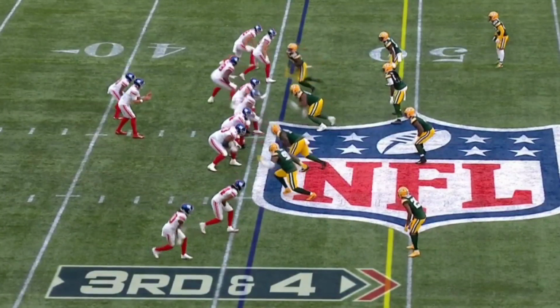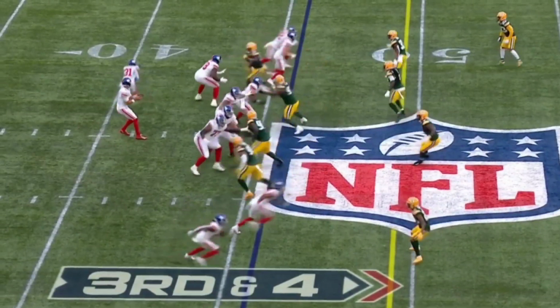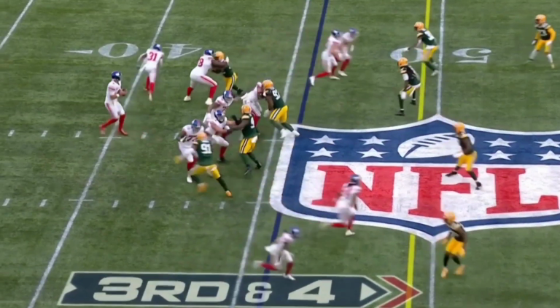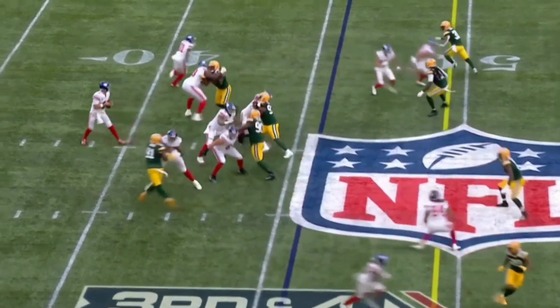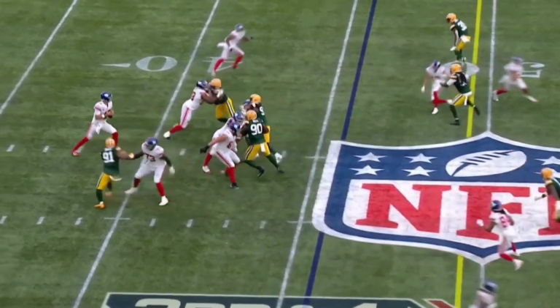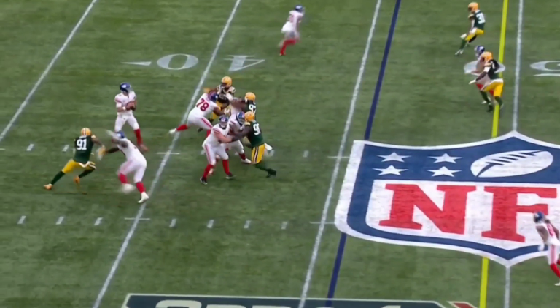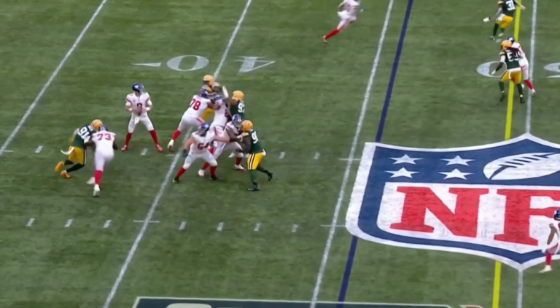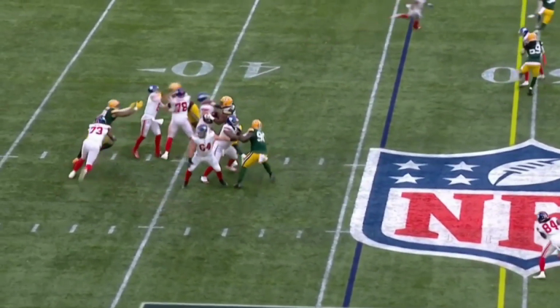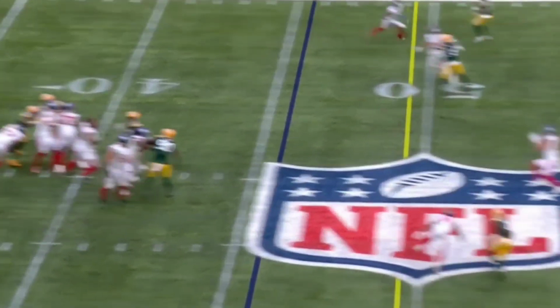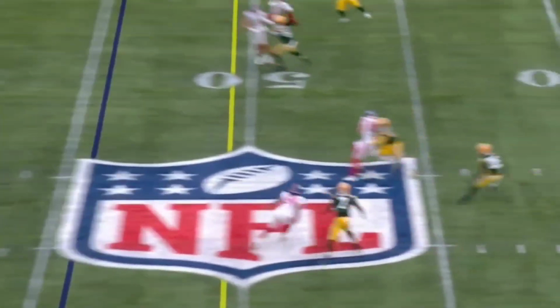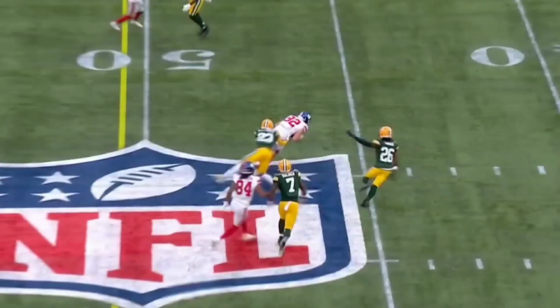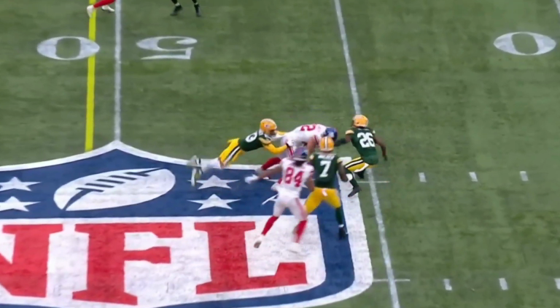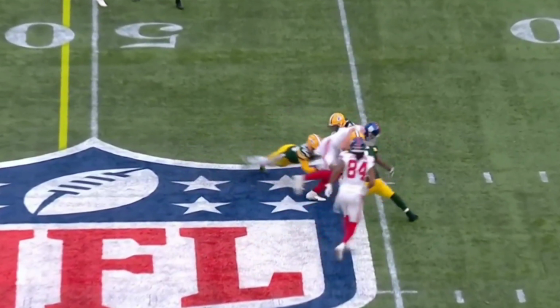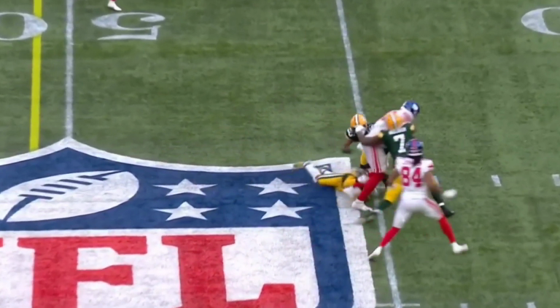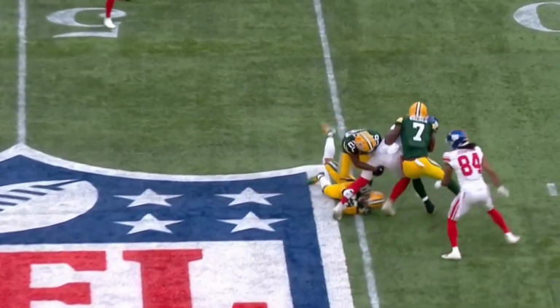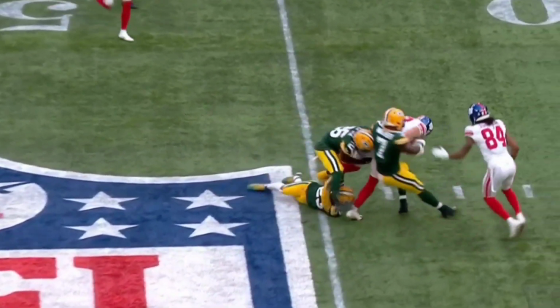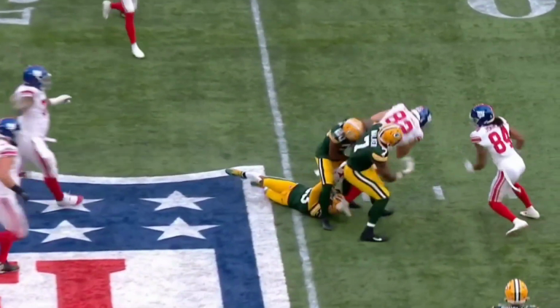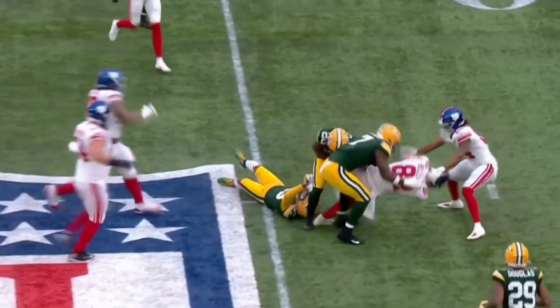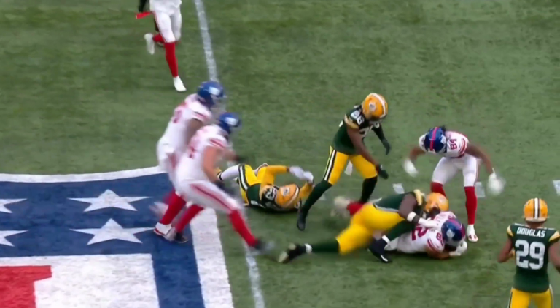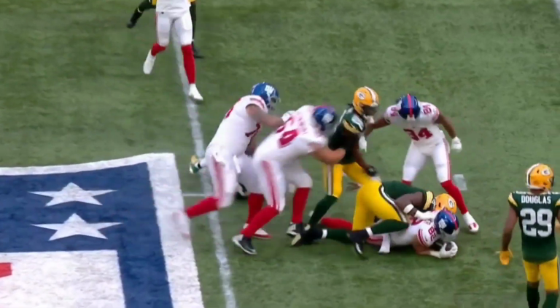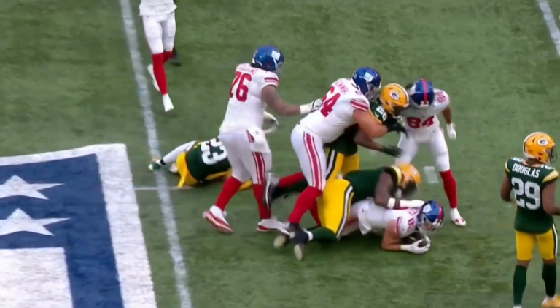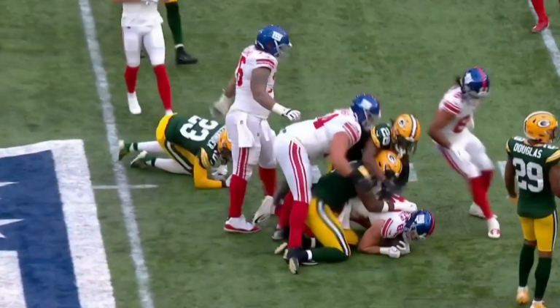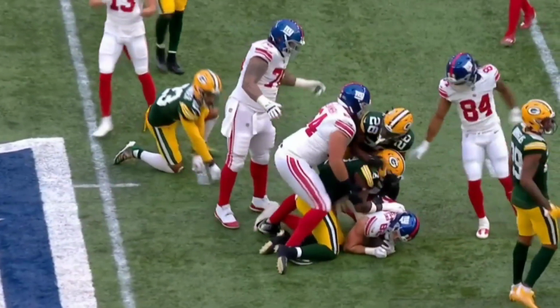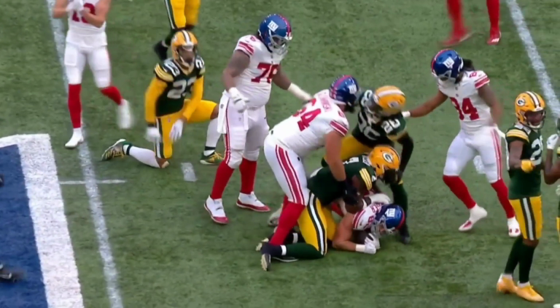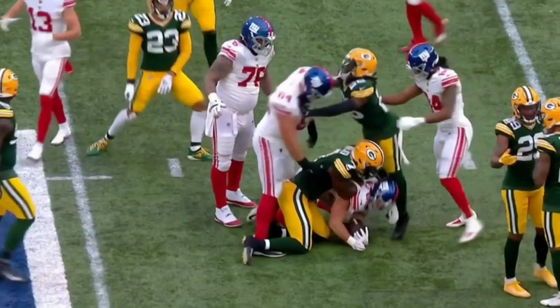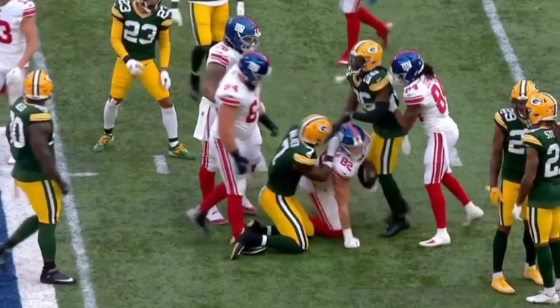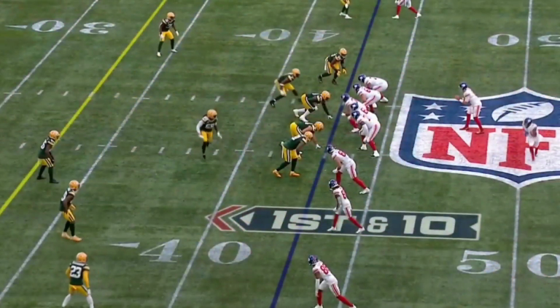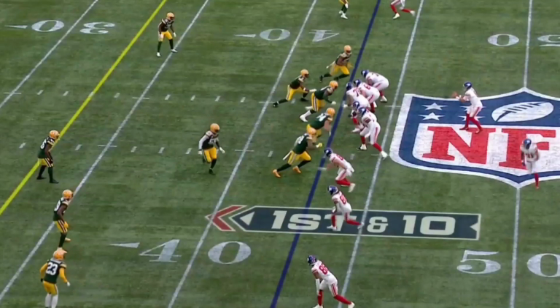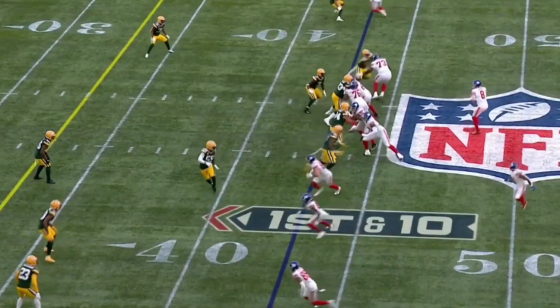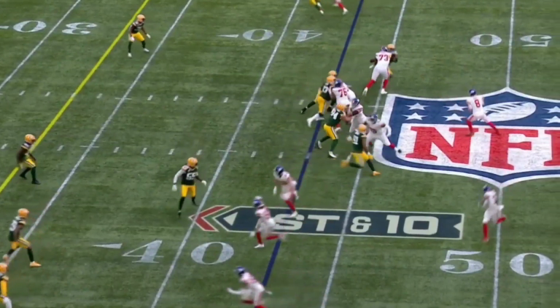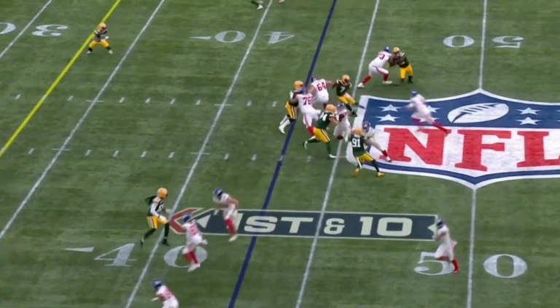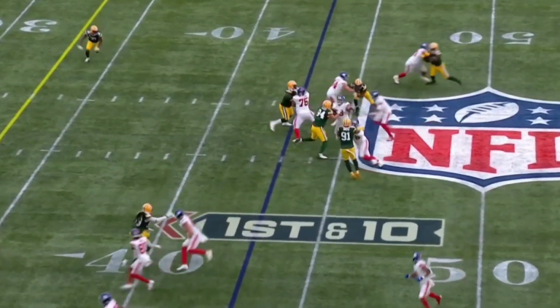We're still in the shotgun. Again, Daniel Jones steps up and hits Daniel Bellinger for the first down, right in the soft spot of that zone. Tough catch, tough run after the catch too.